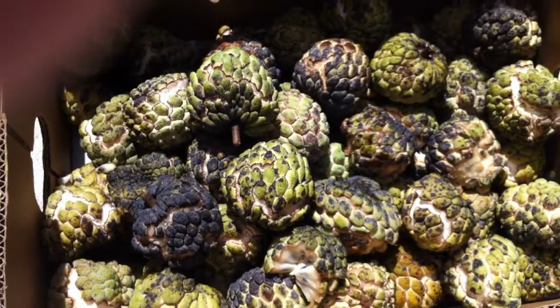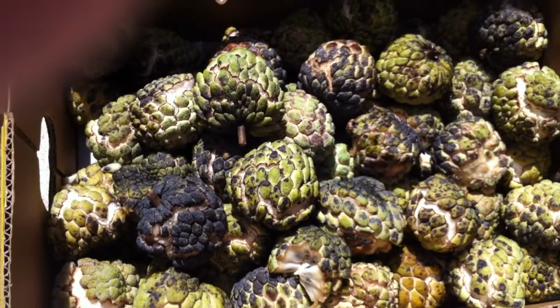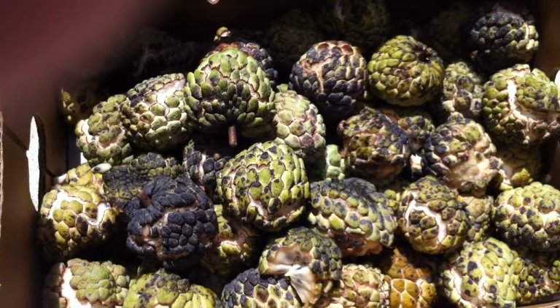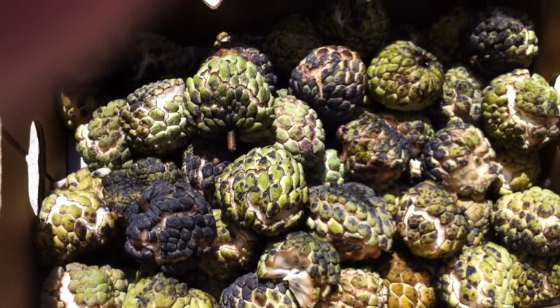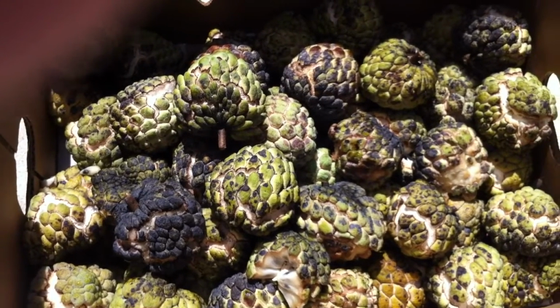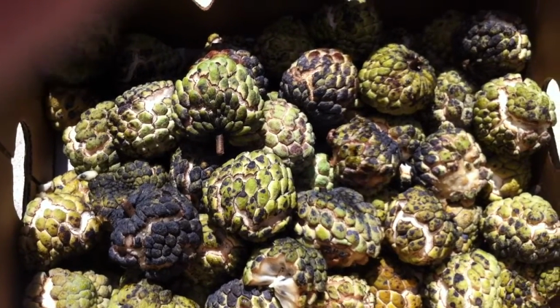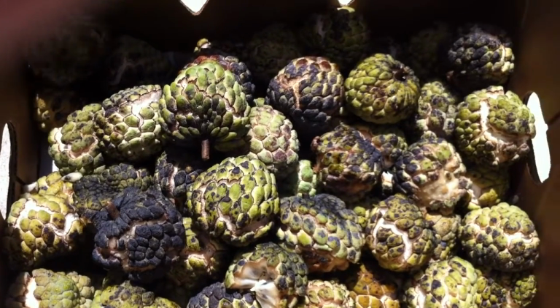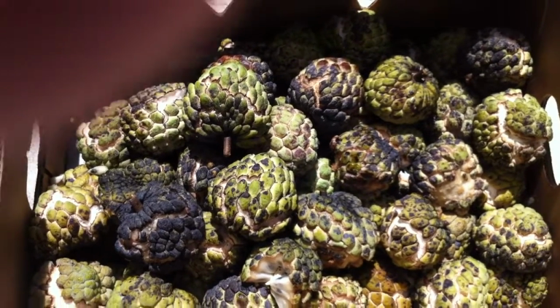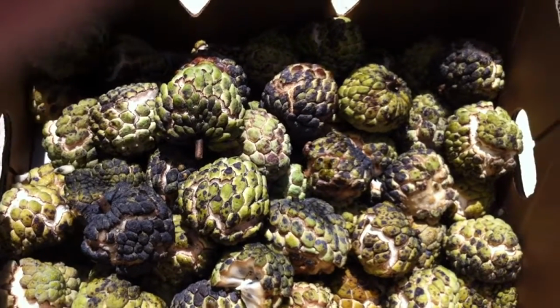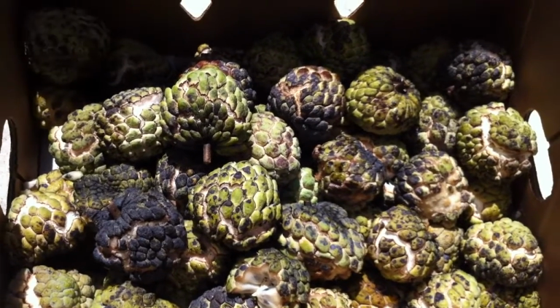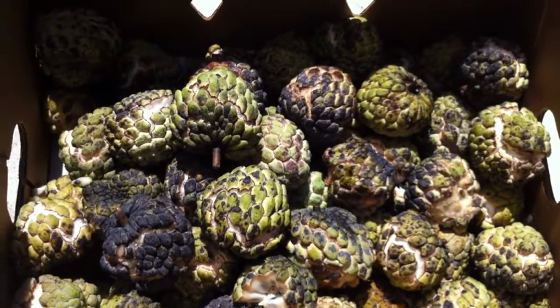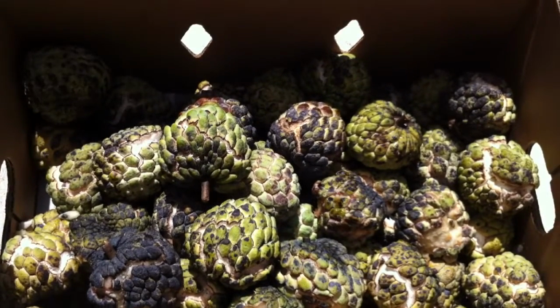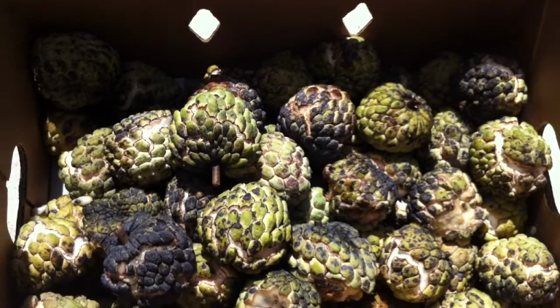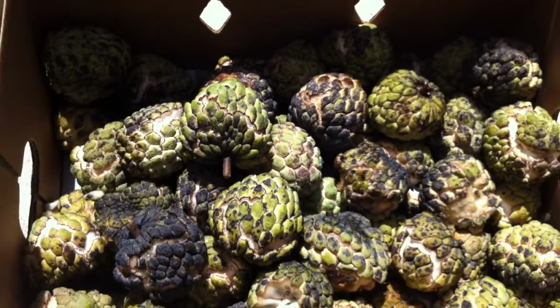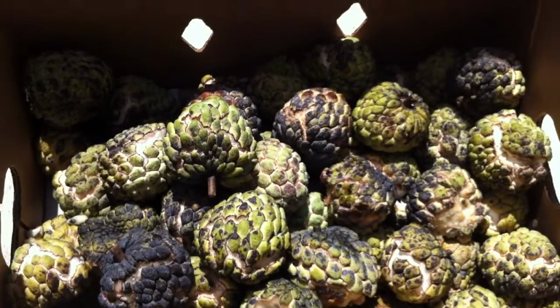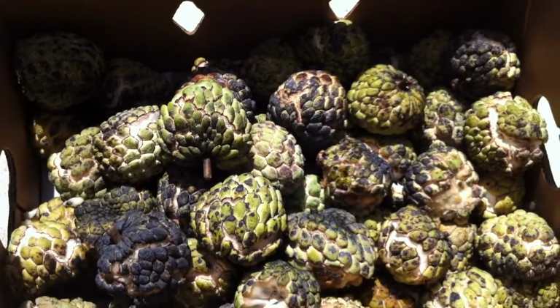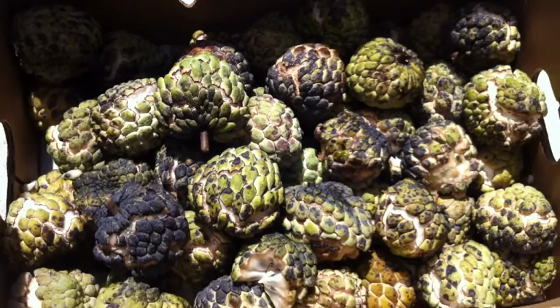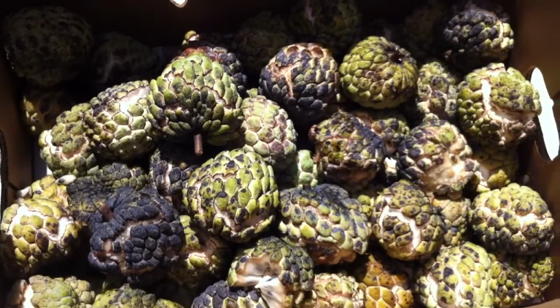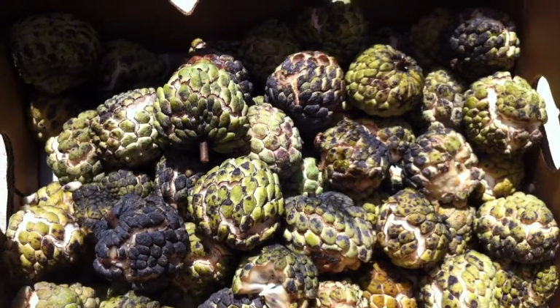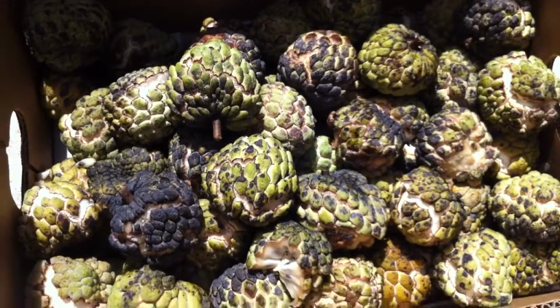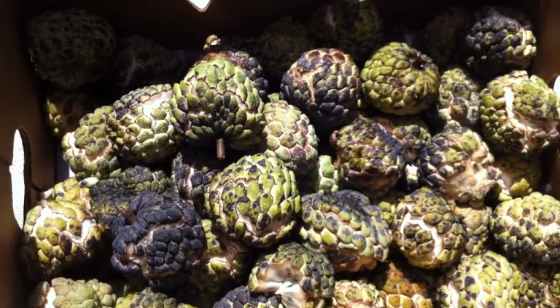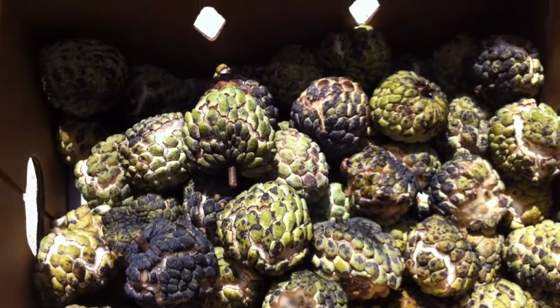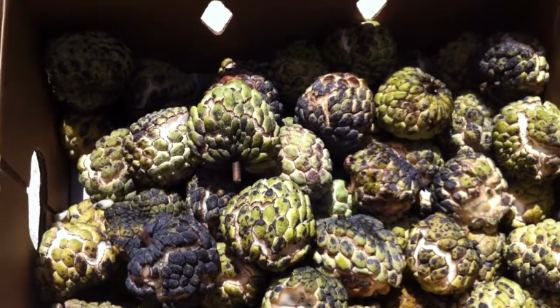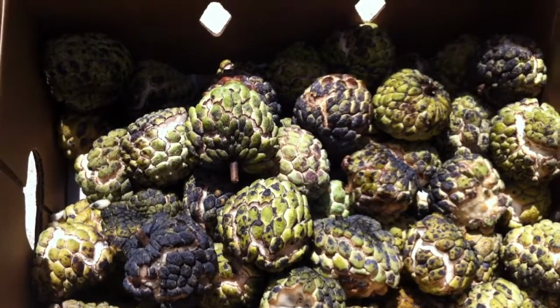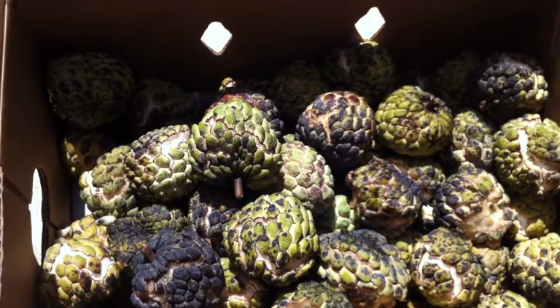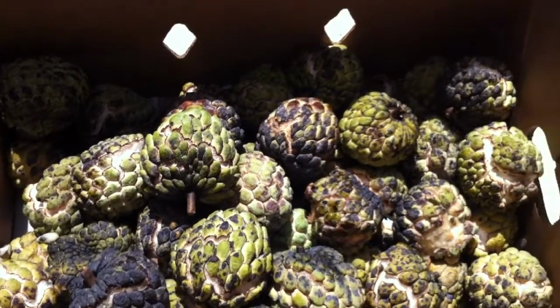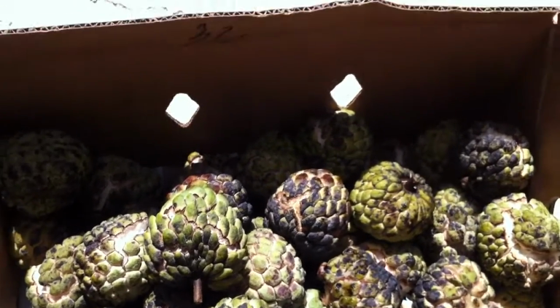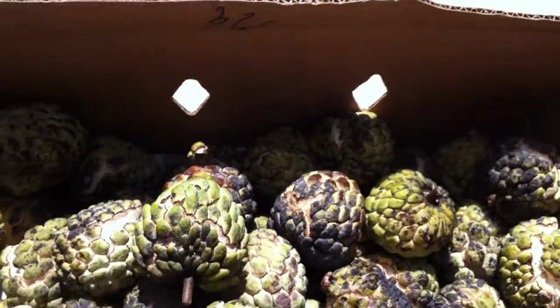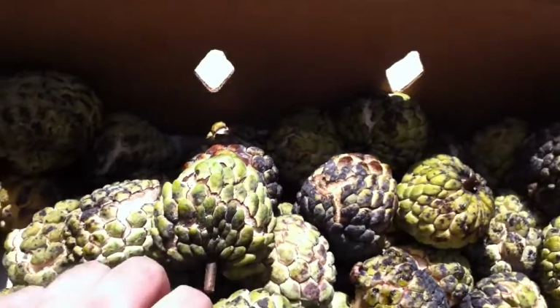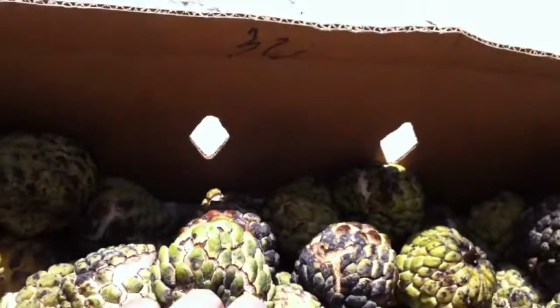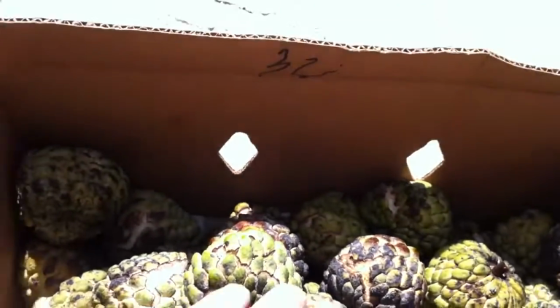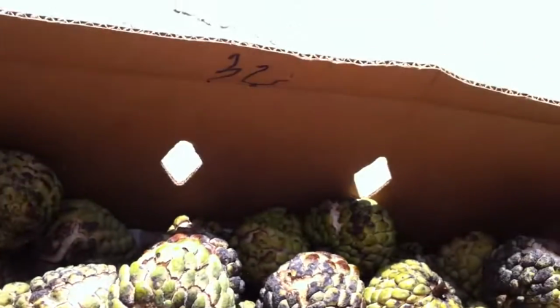Howdy everyone. Today I got a sugar apple stash. I got a bunch of ripe sugar apples from the Mustang Flea Market in Pinellas Park. These are really epic fruit.